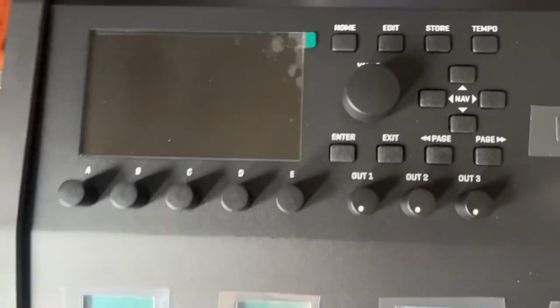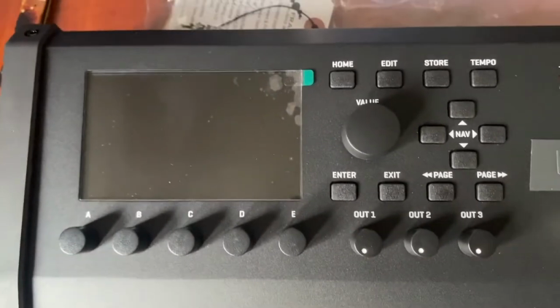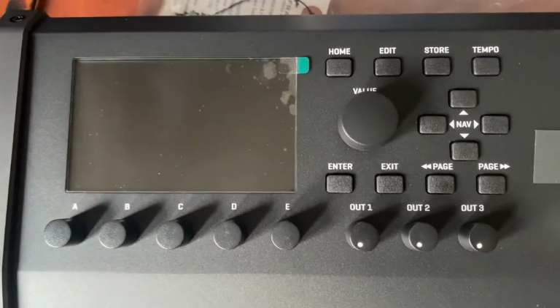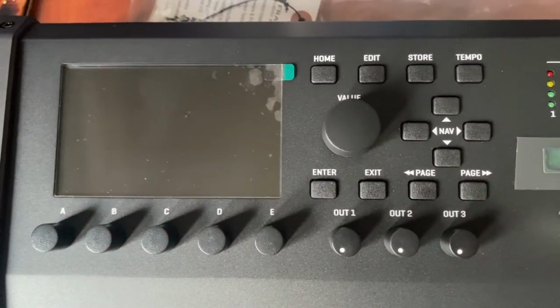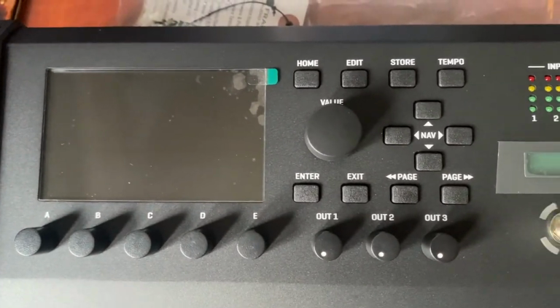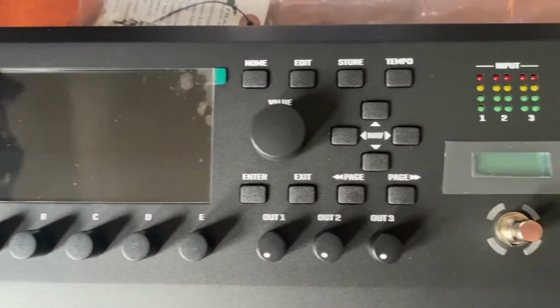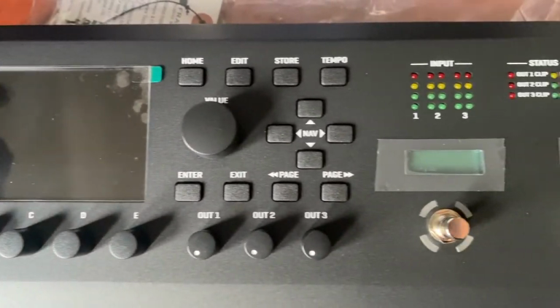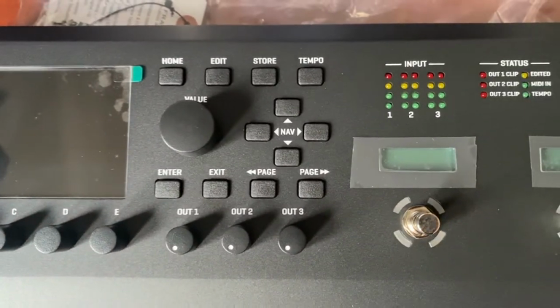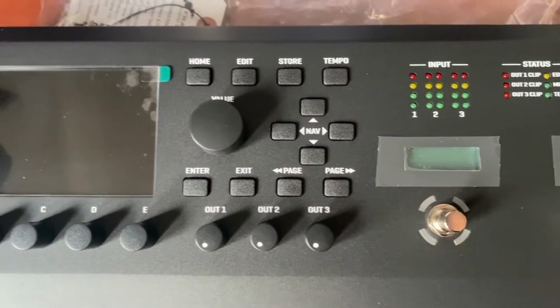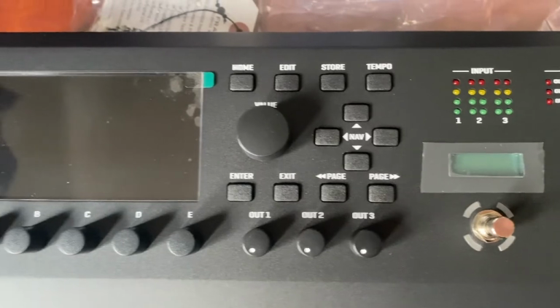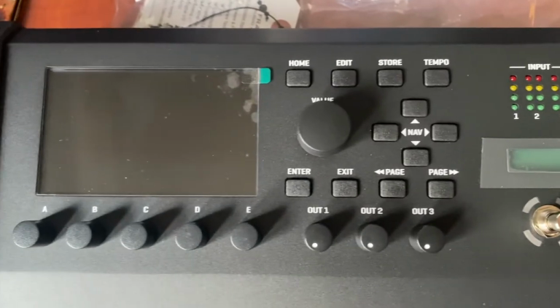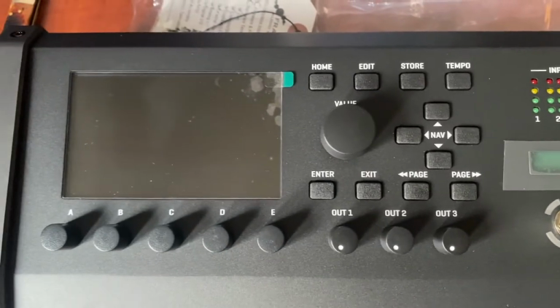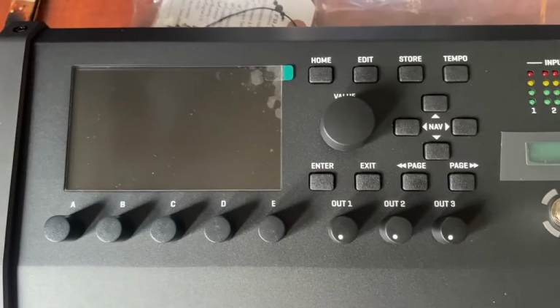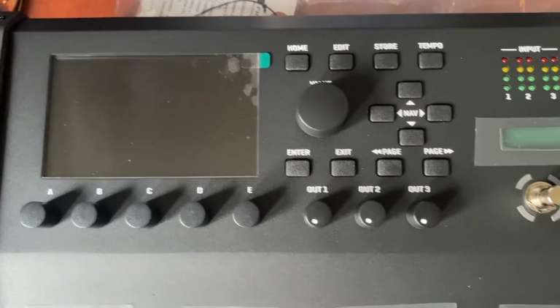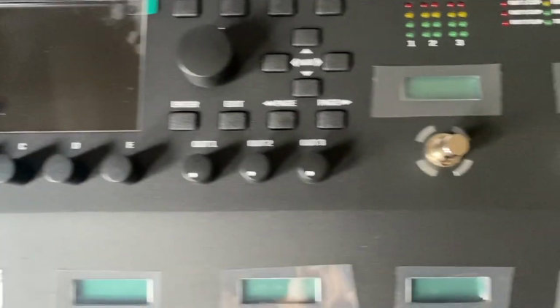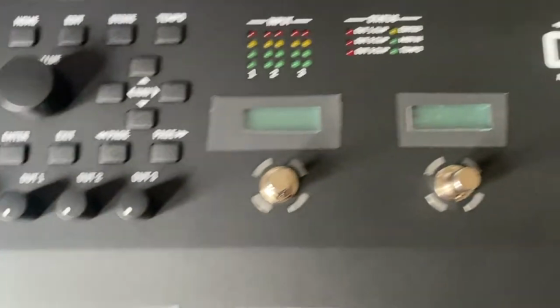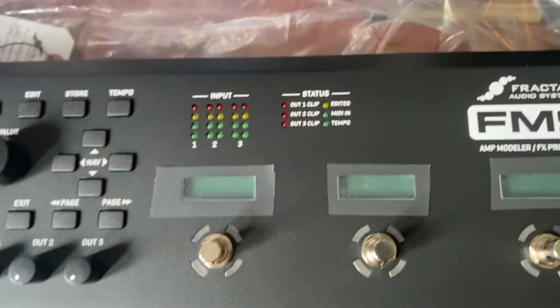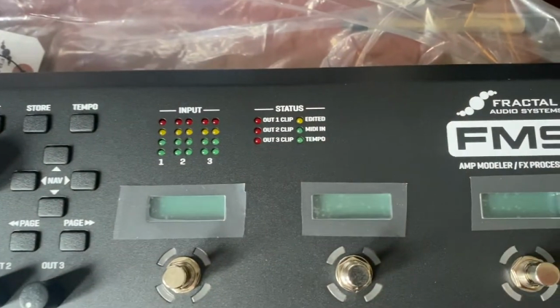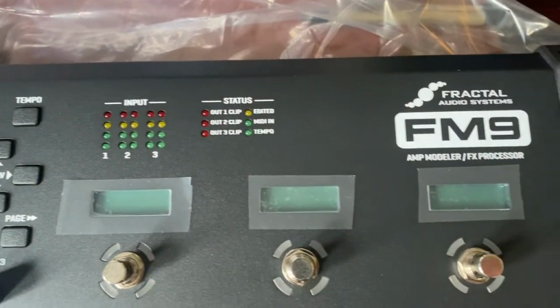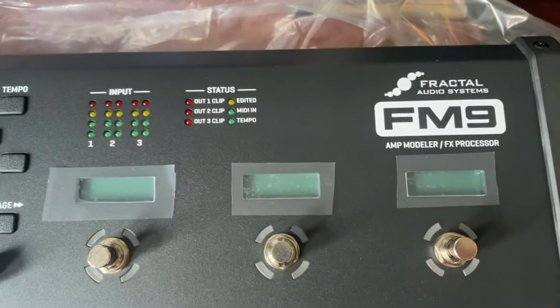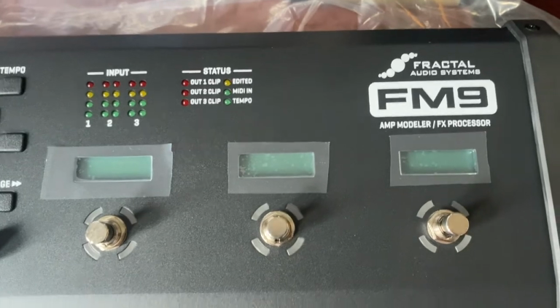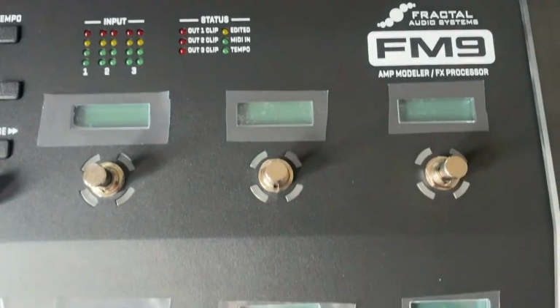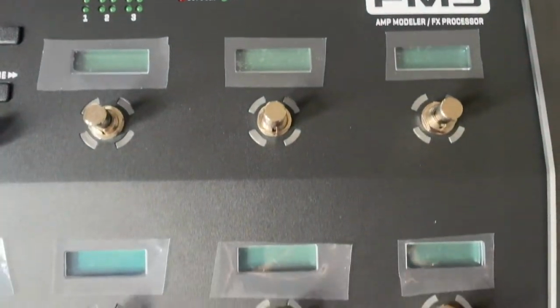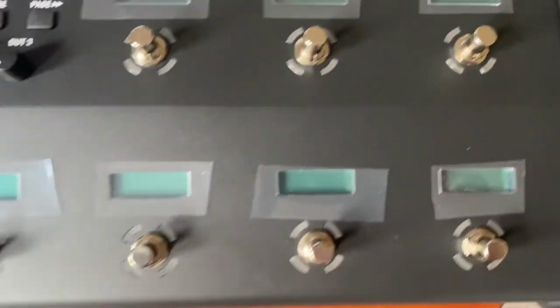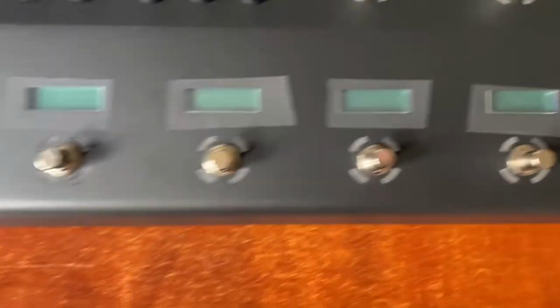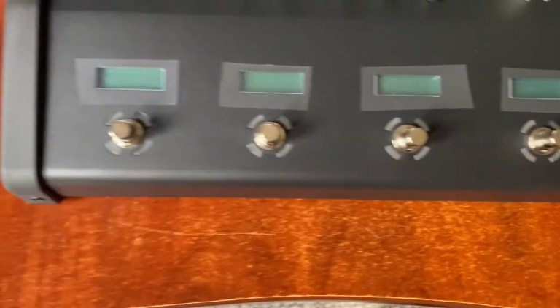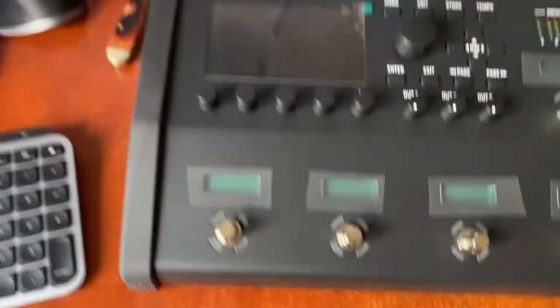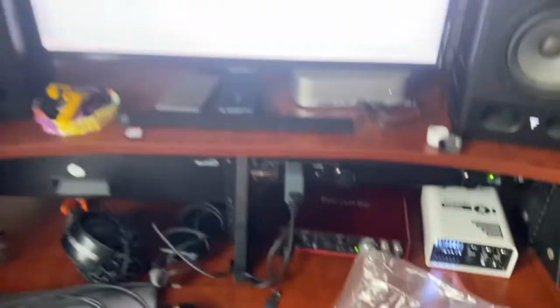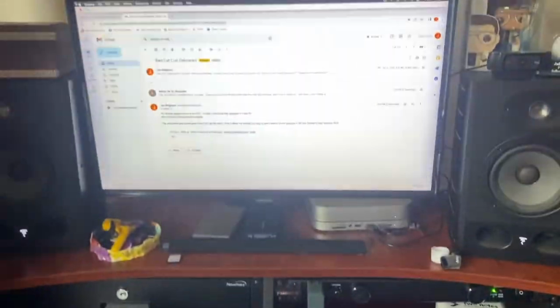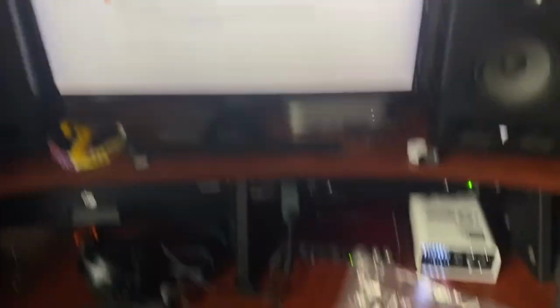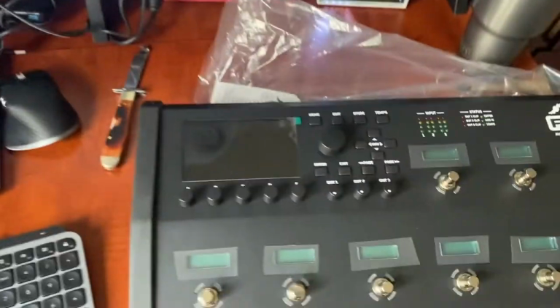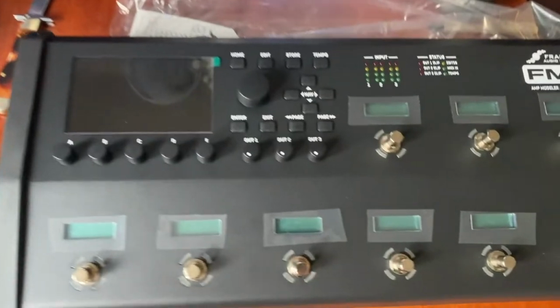I think all of this stuff is very cool if you're trying to edit on-board and whatnot, but let's be honest — I'm going to do all of my editing in the box, in the computer right there. That's where we're going to do it.